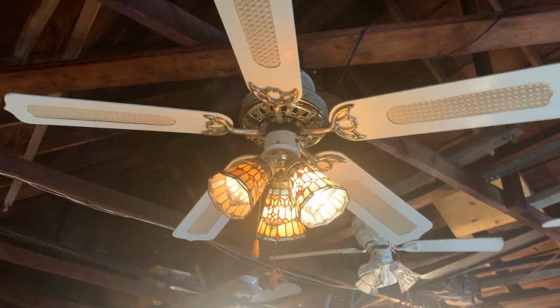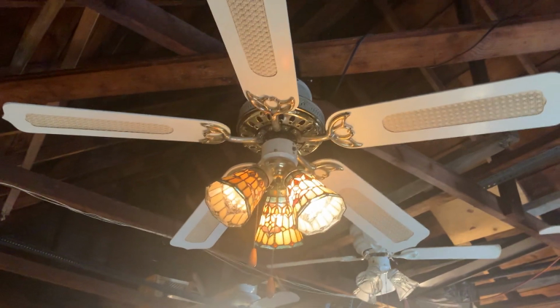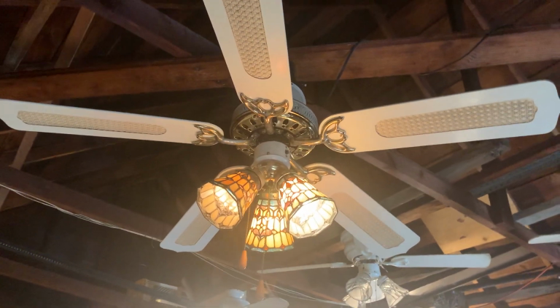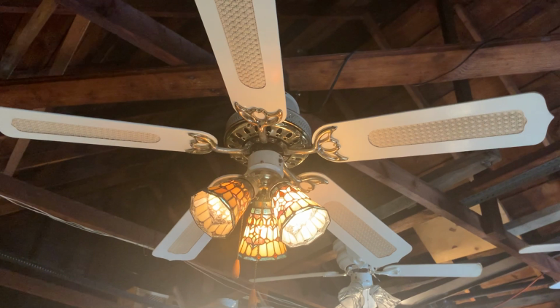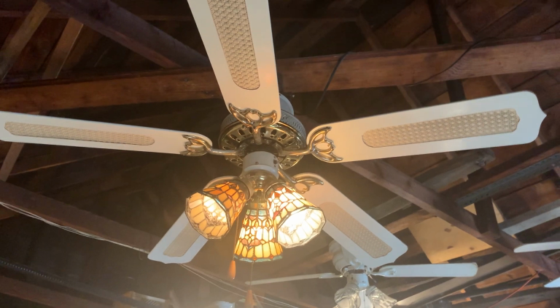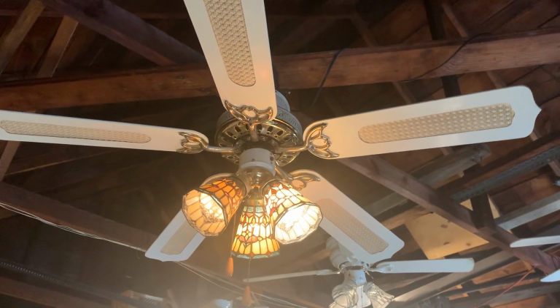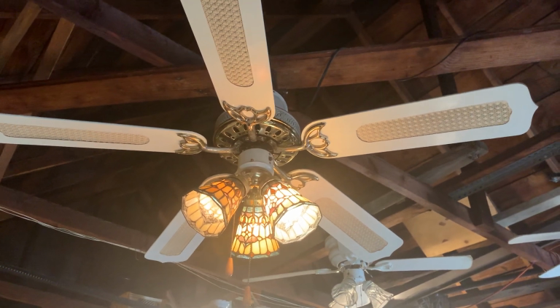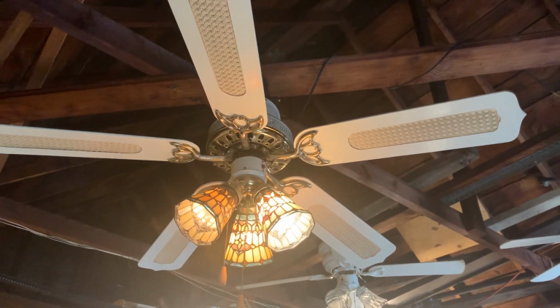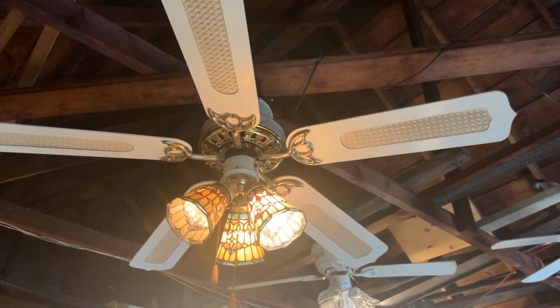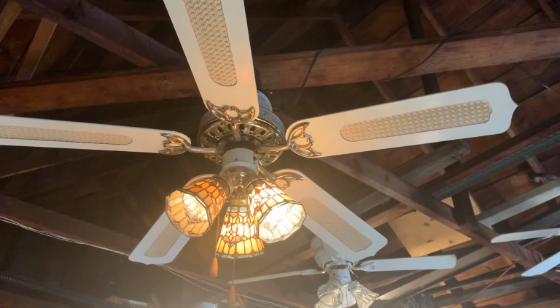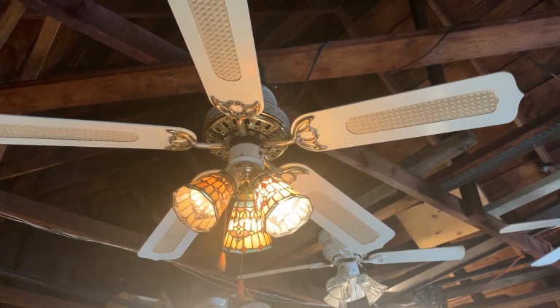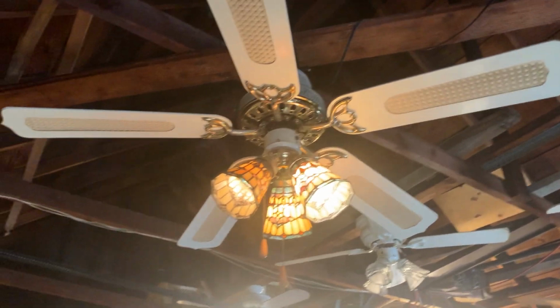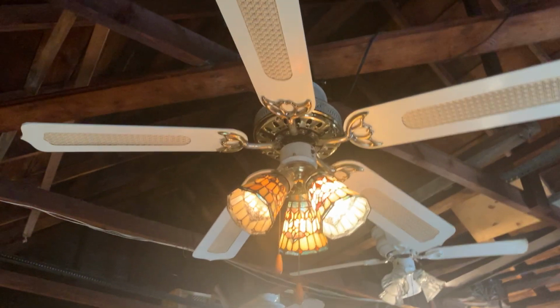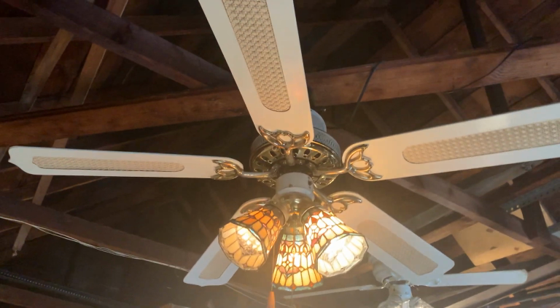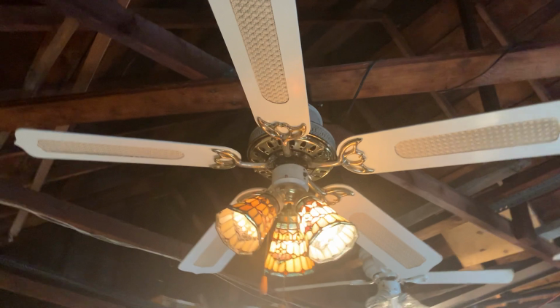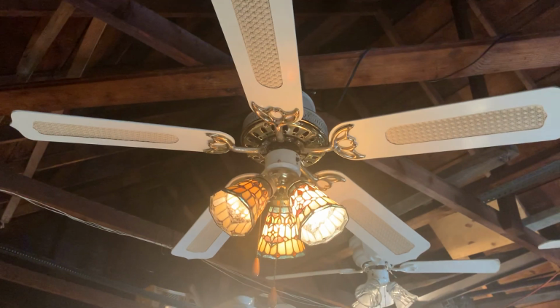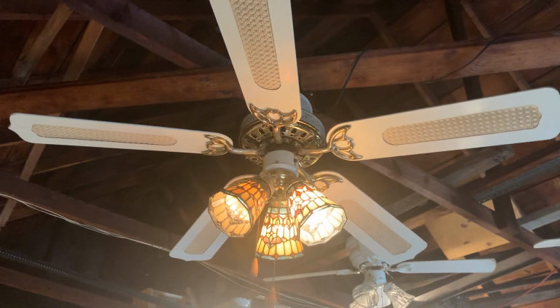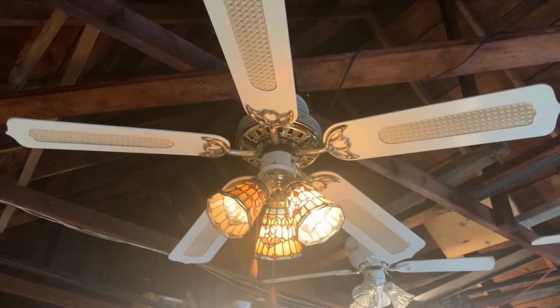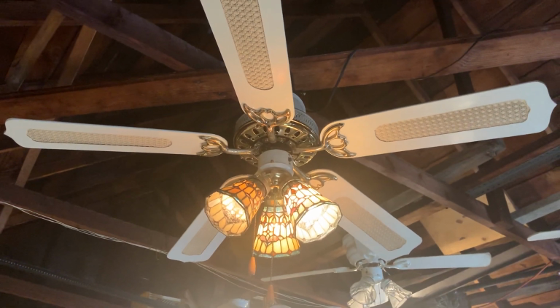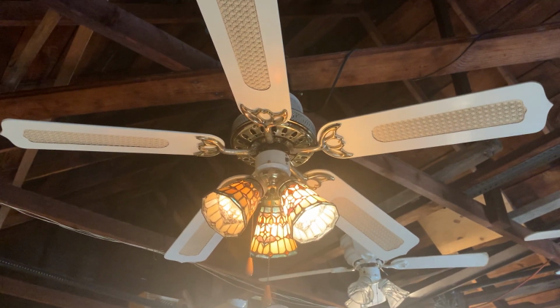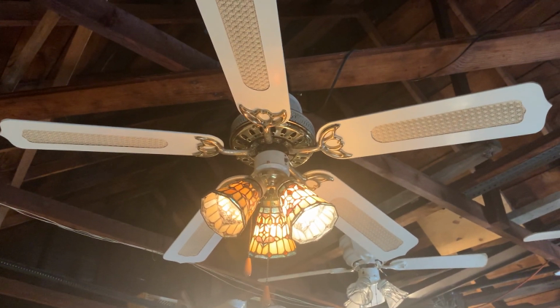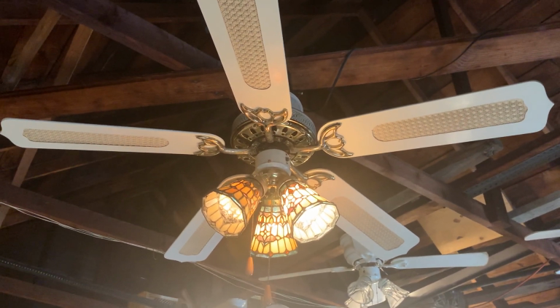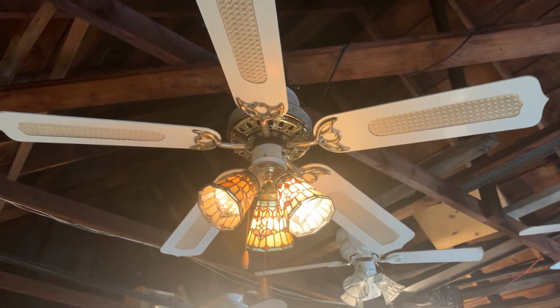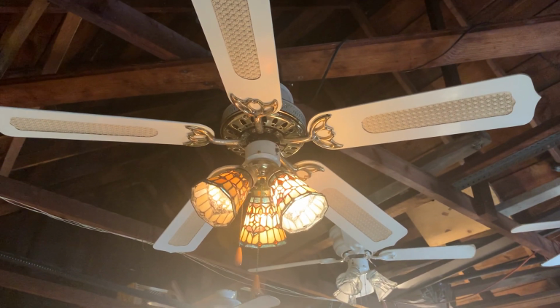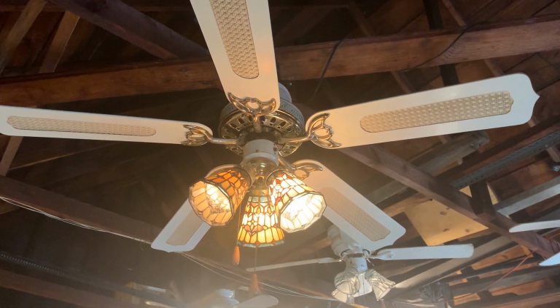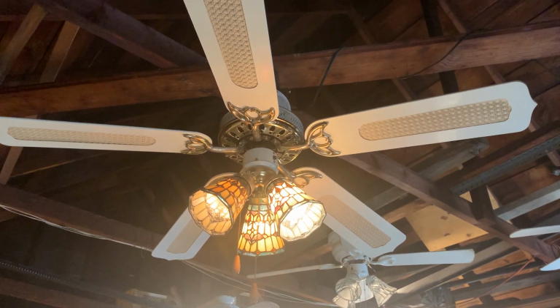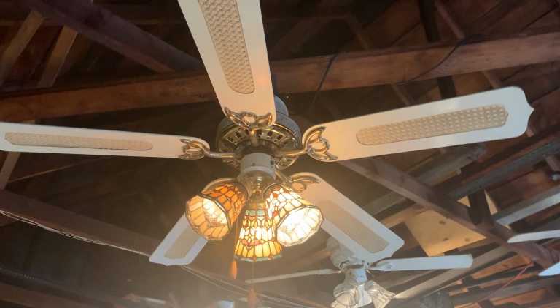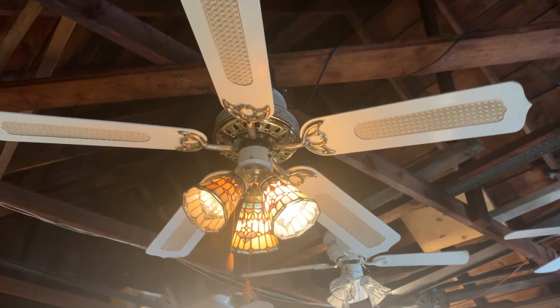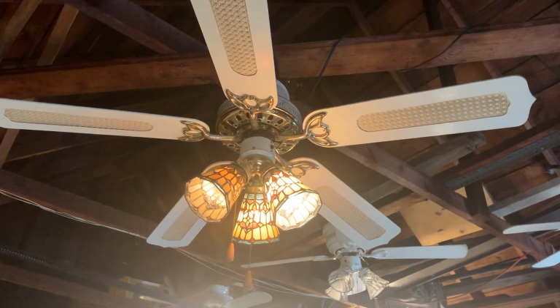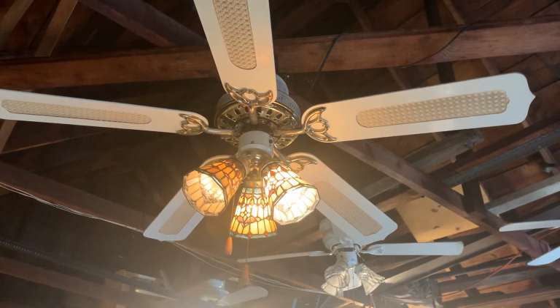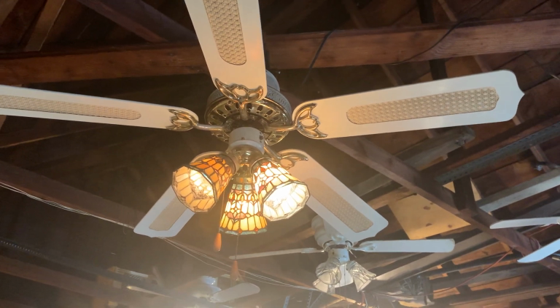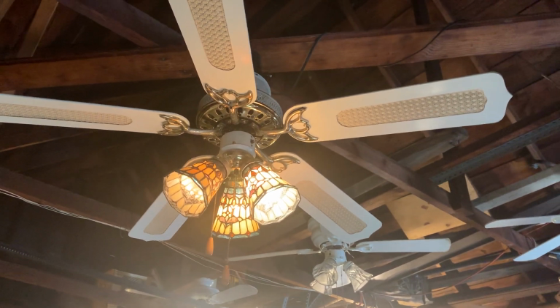I installed this ceiling fan in my bathroom to see what it actually looks like on the ceiling. This was back when my YouTube username used to be I Love You Pooh Bear 97, before I changed it to Mr. Ceiling Fan Man 1999.